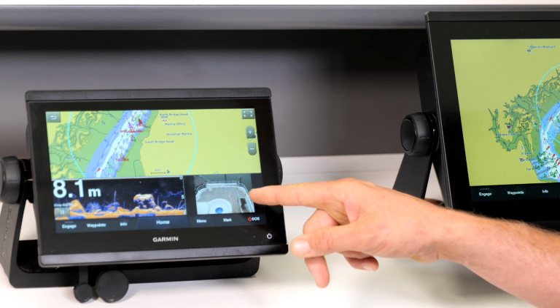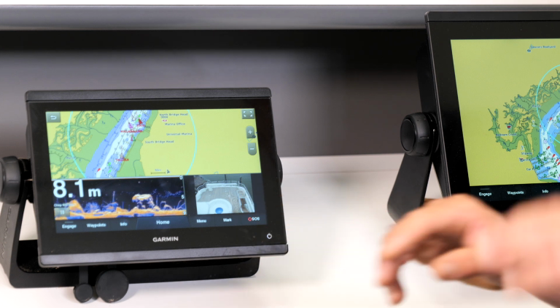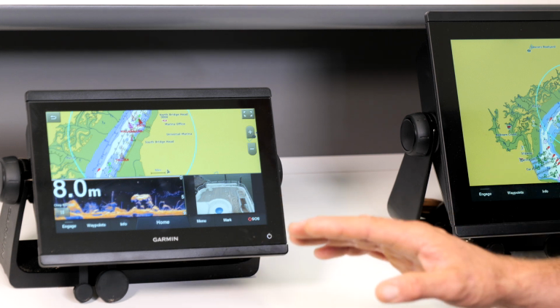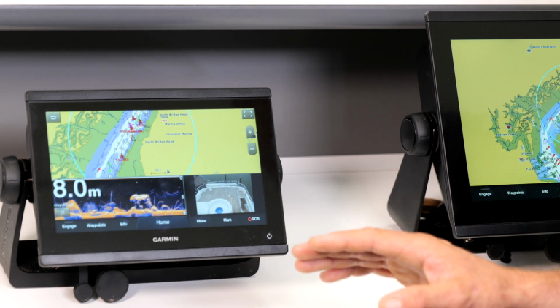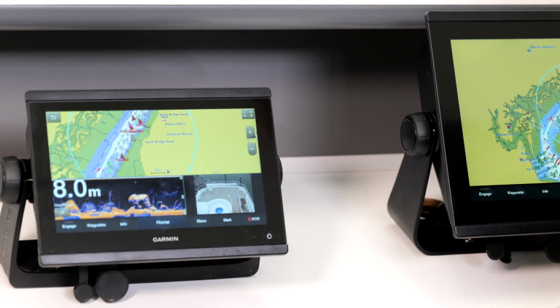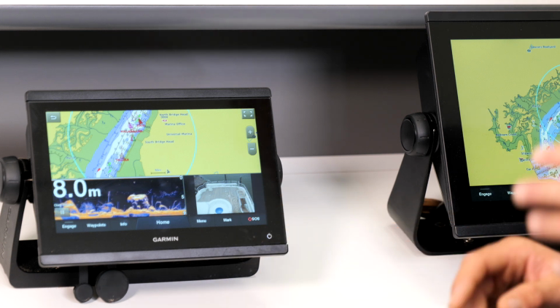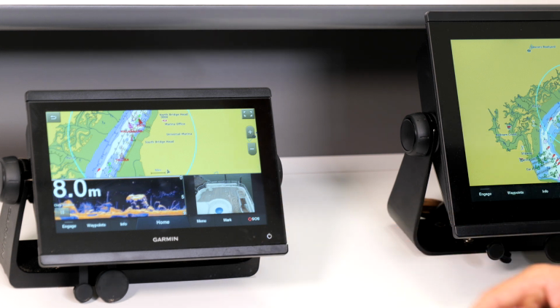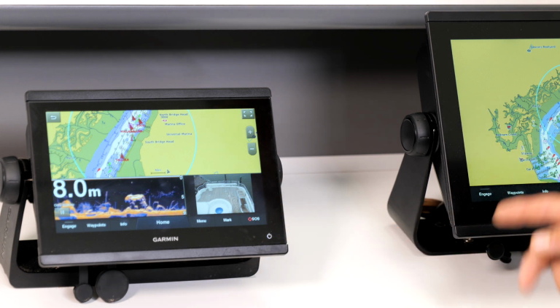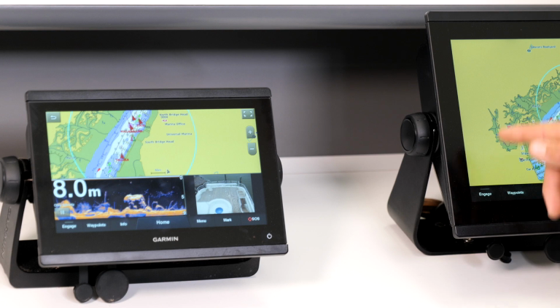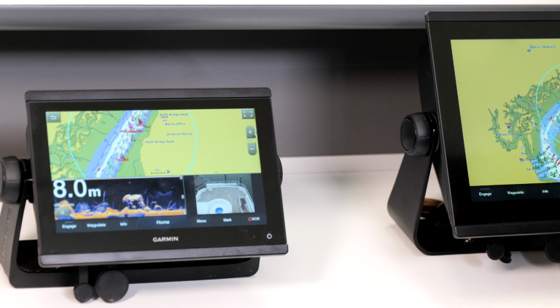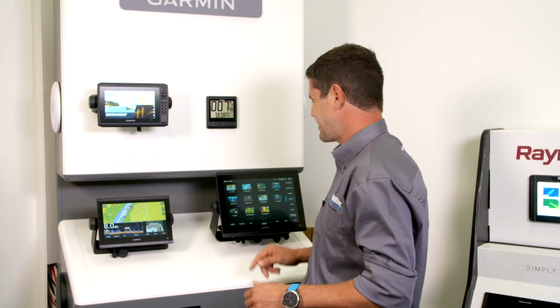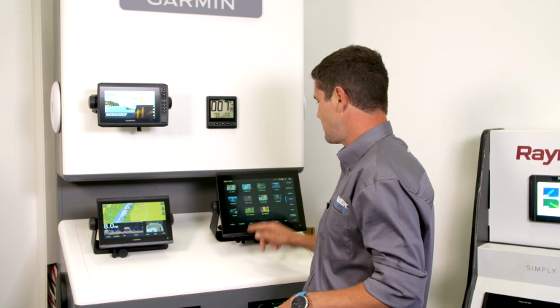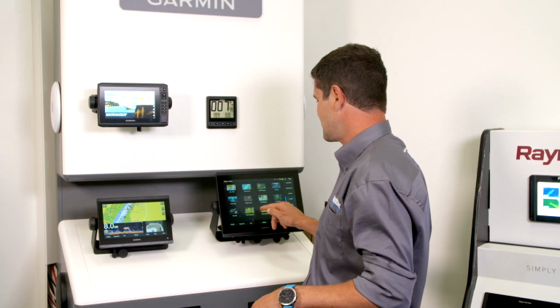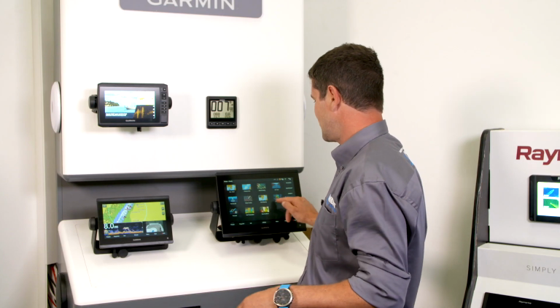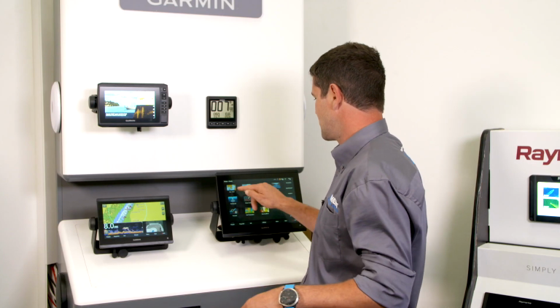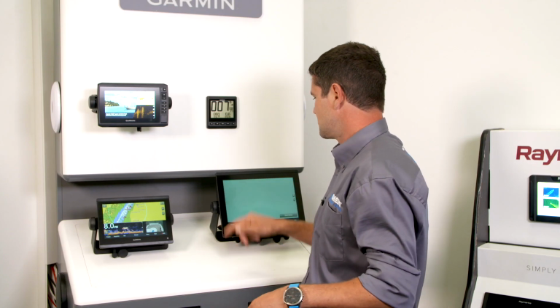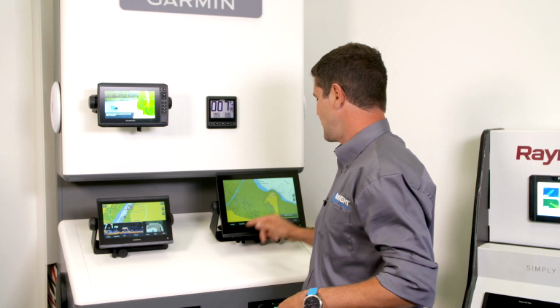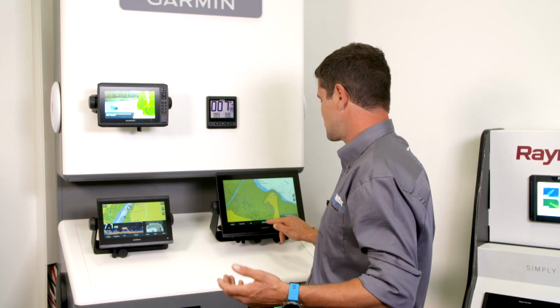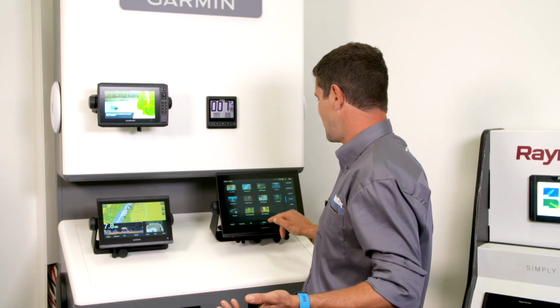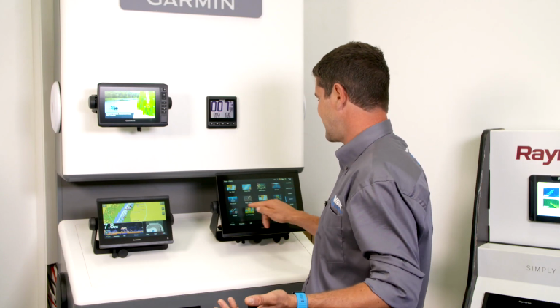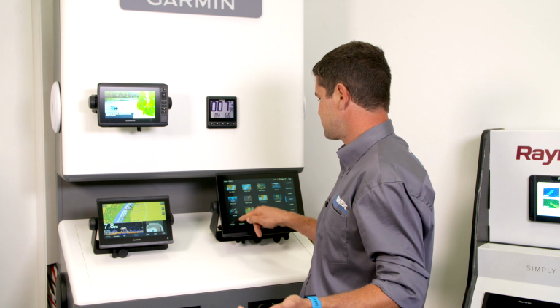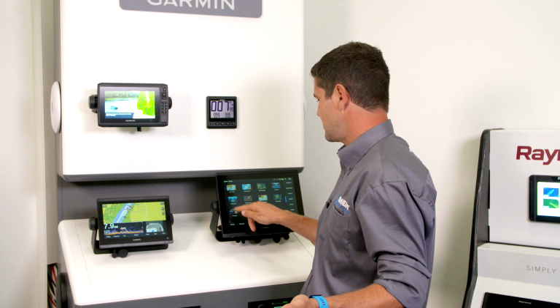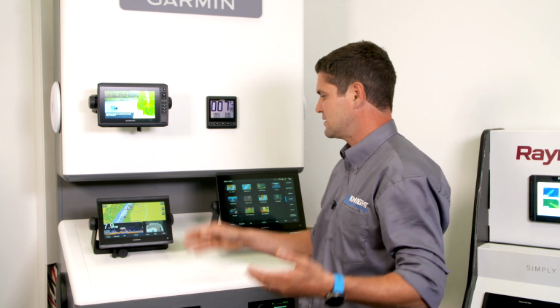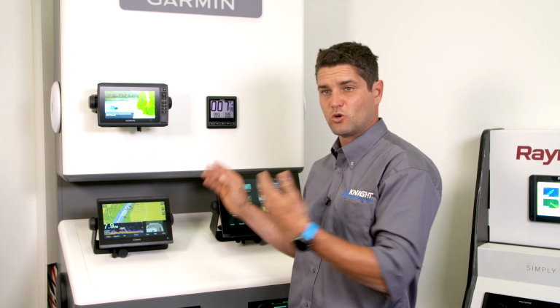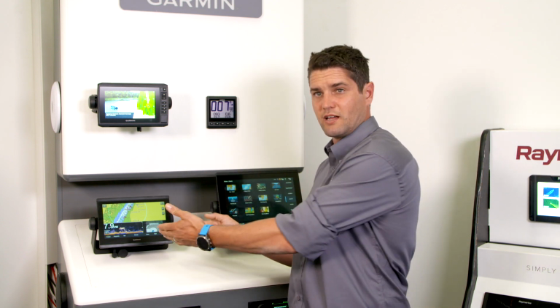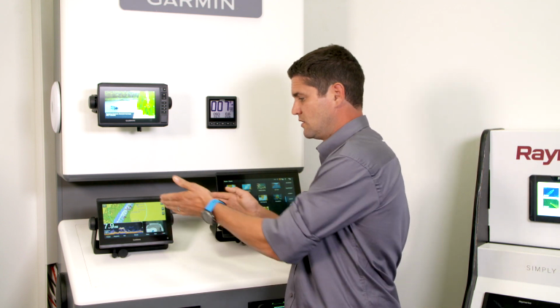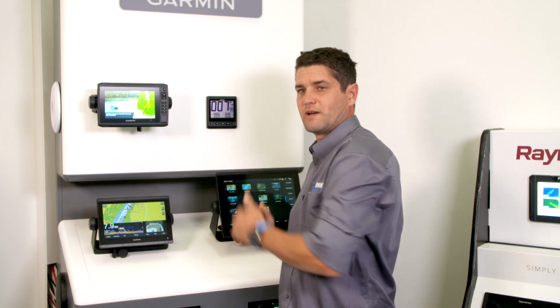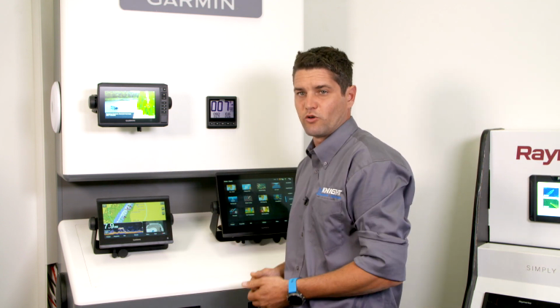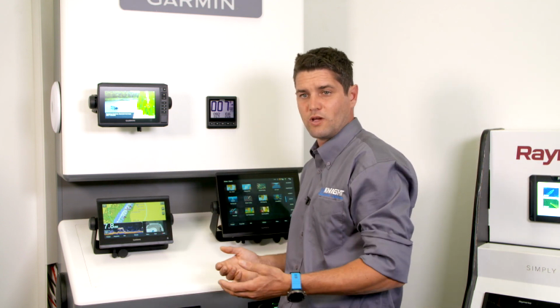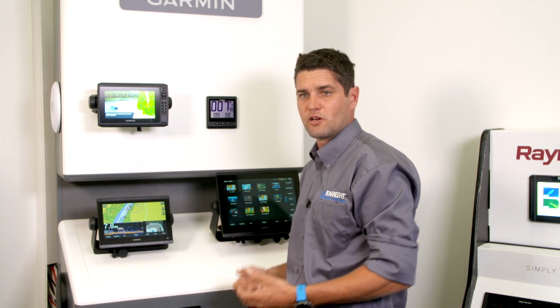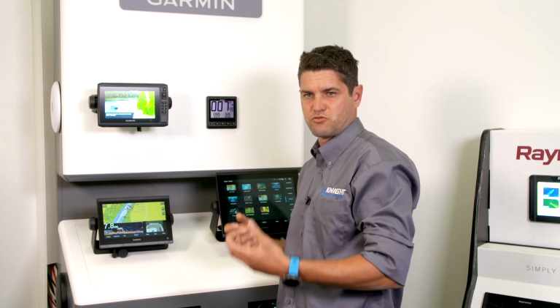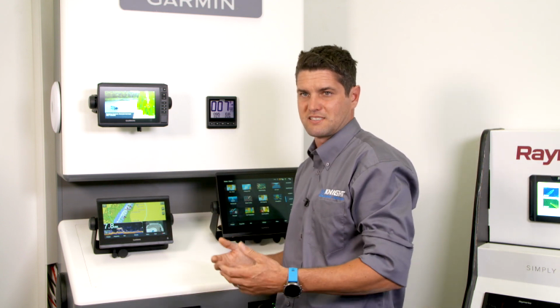So everything's done automatically for you. You don't actually need to go in and press the home button and go into the chart and then press another button — it's all done automatically for you. All you have to do is preset it.